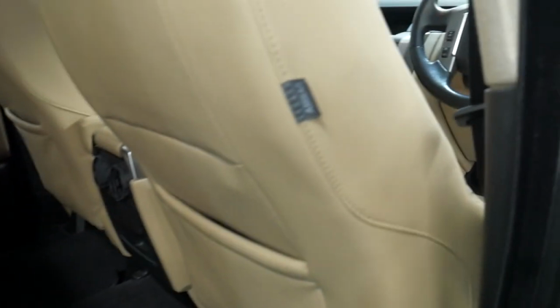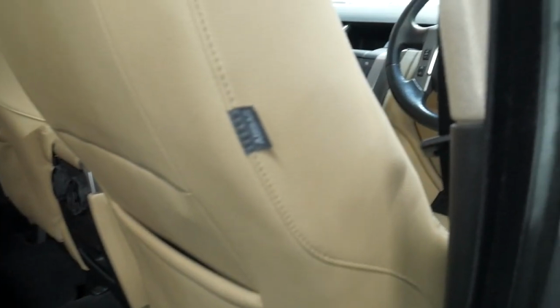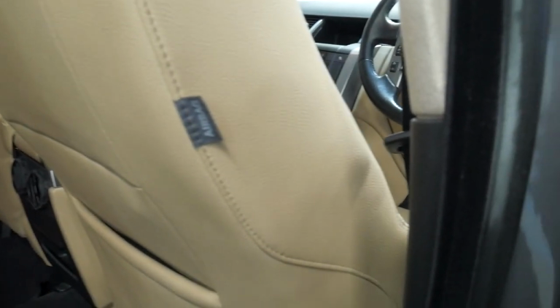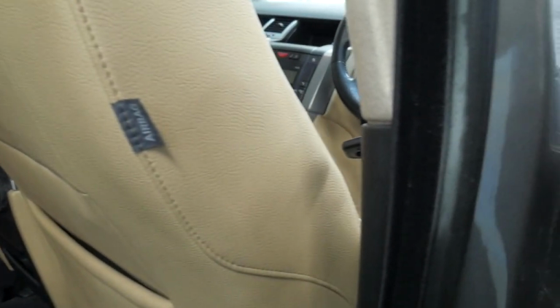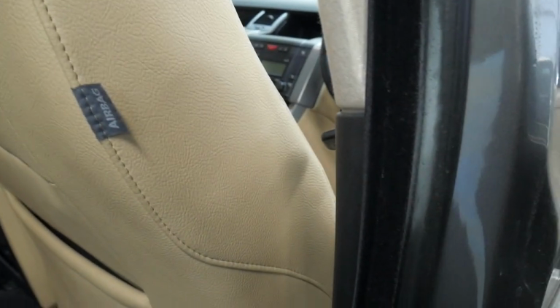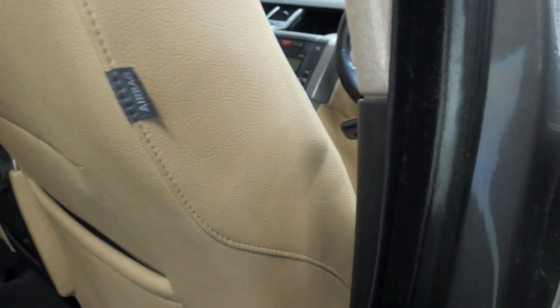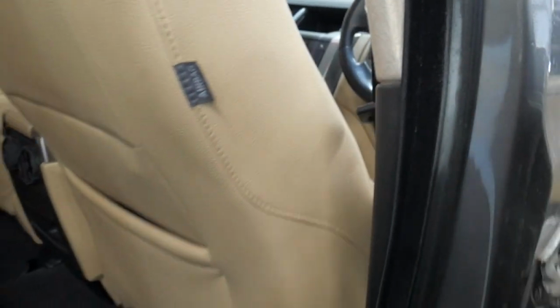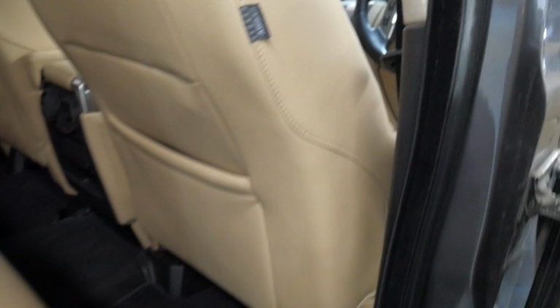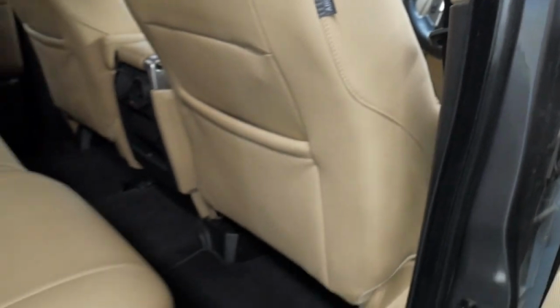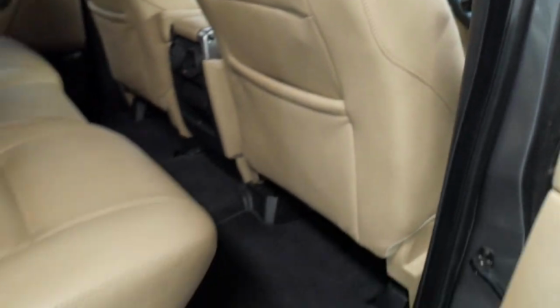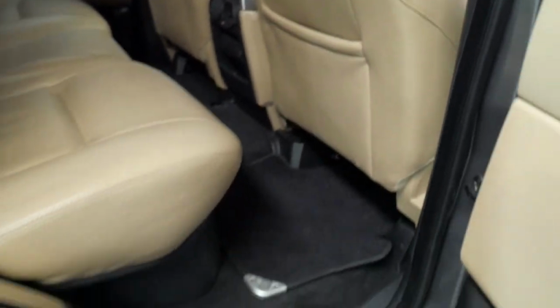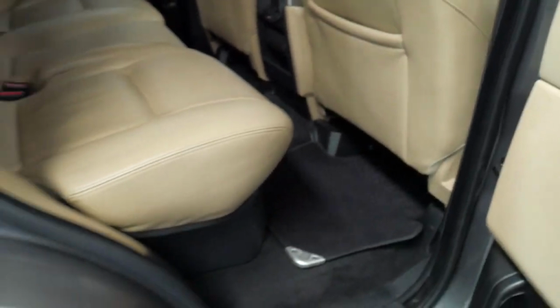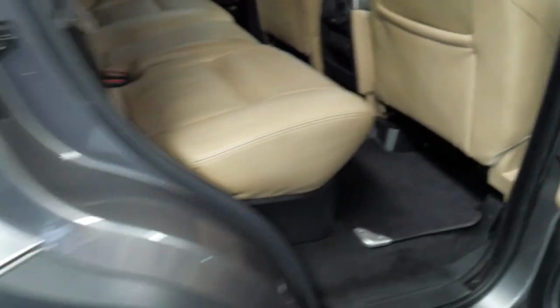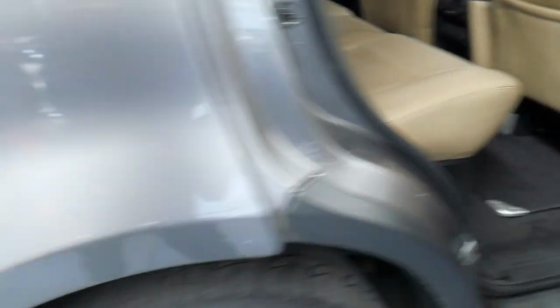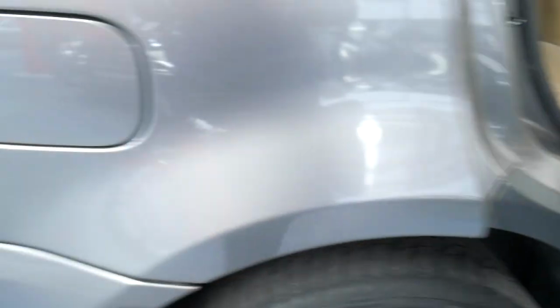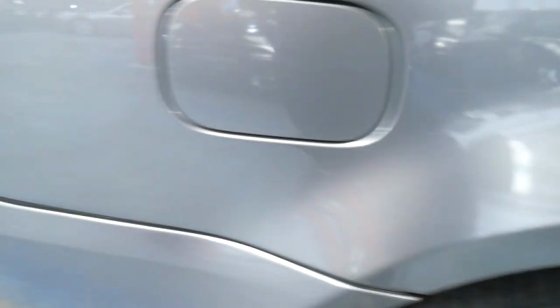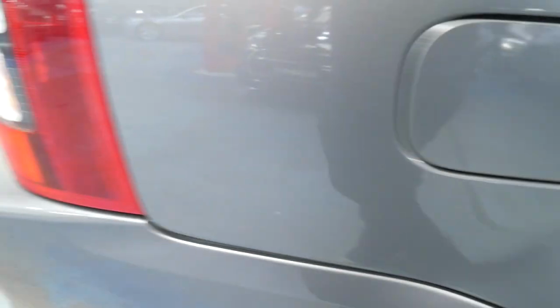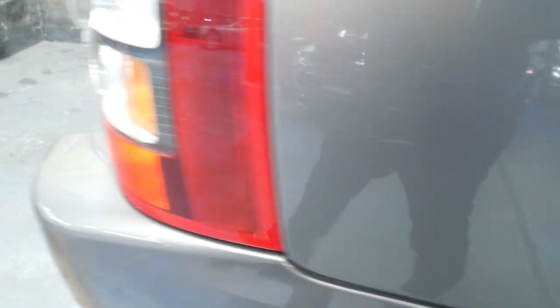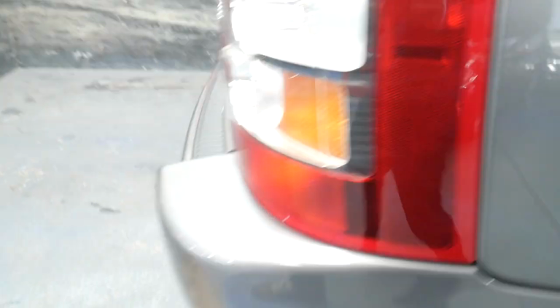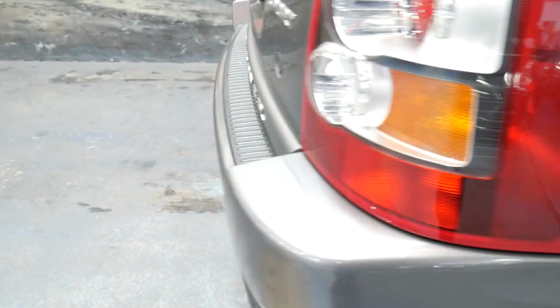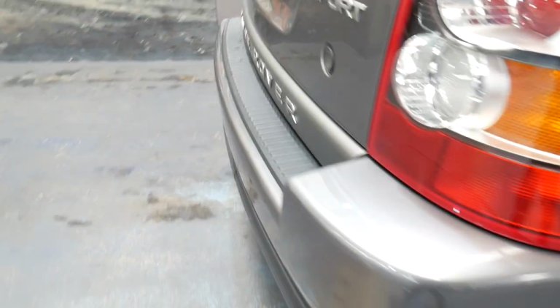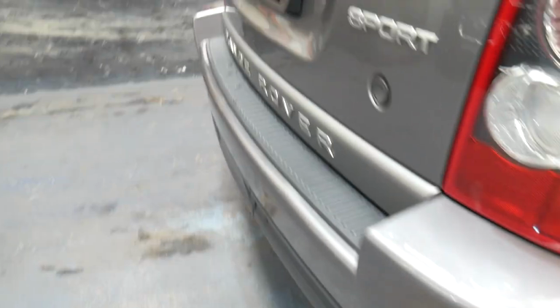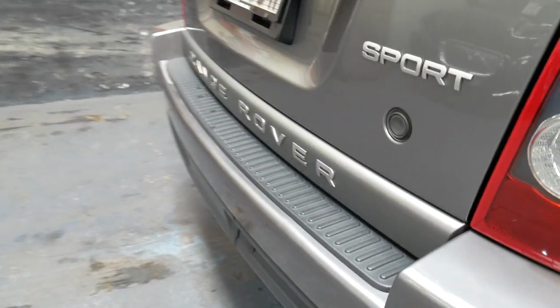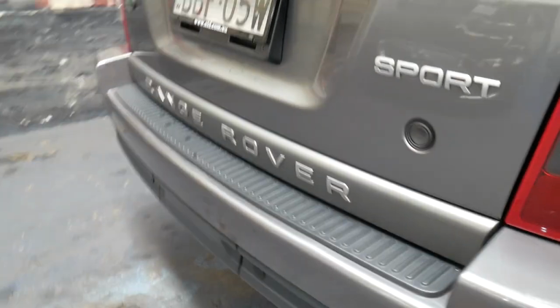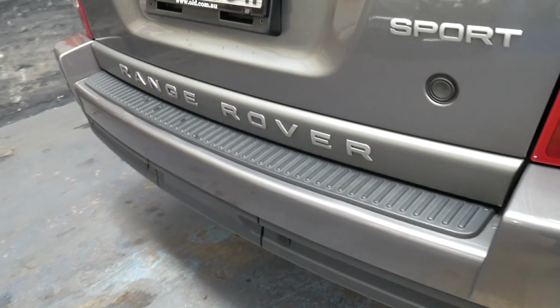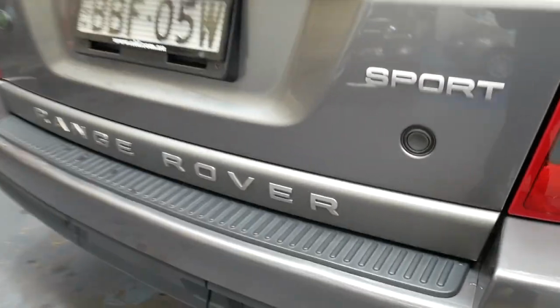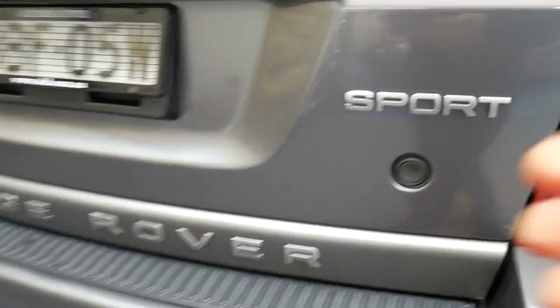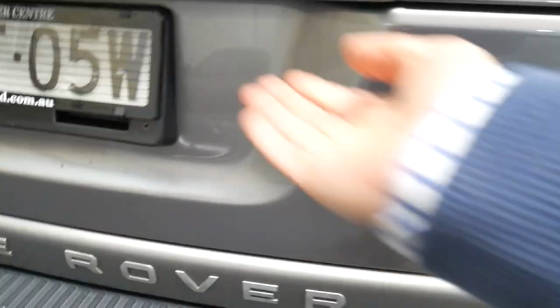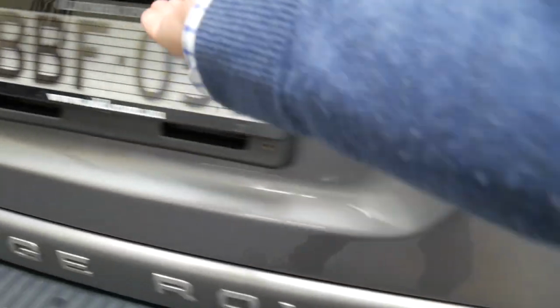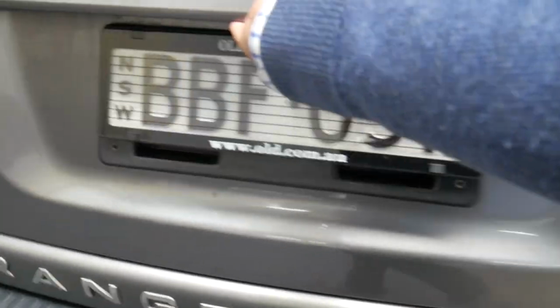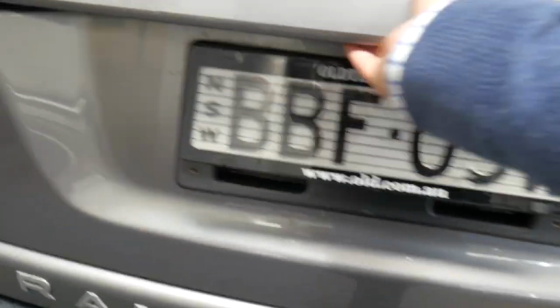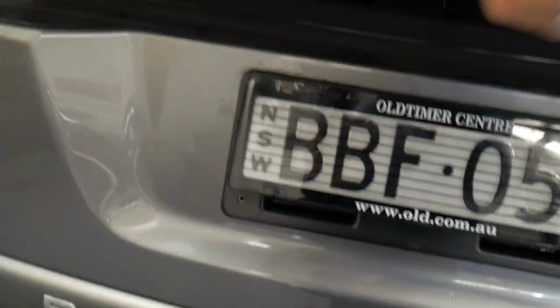You've got airbags in the sides of the seats and in the doors, and the colour-coded bumper bars are in lovely condition.